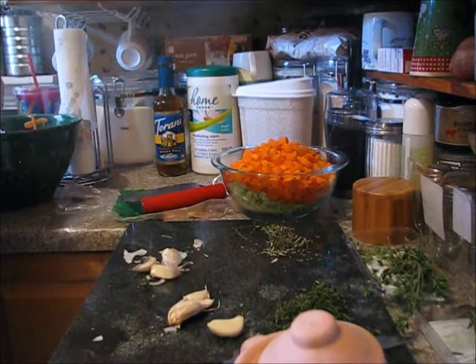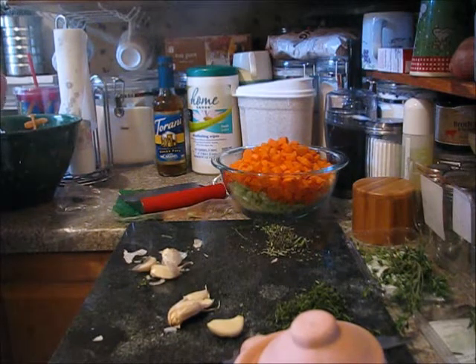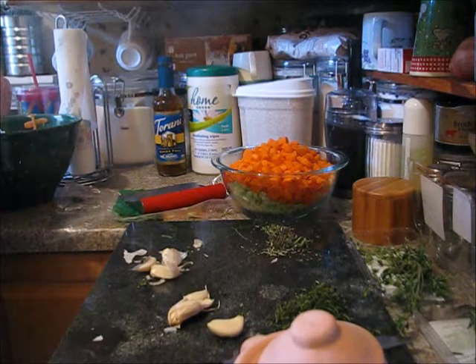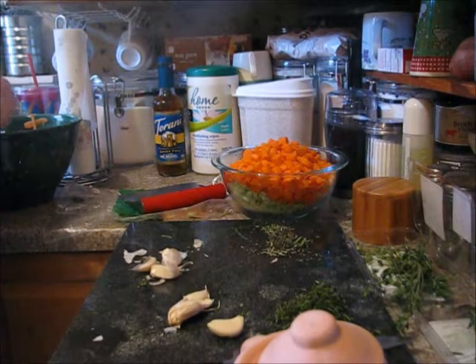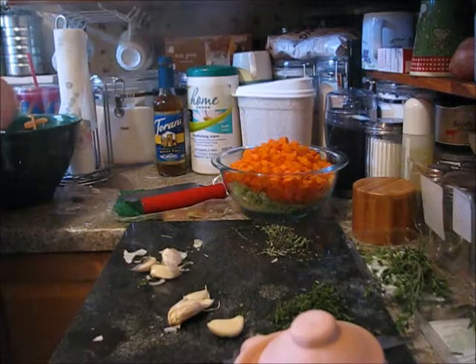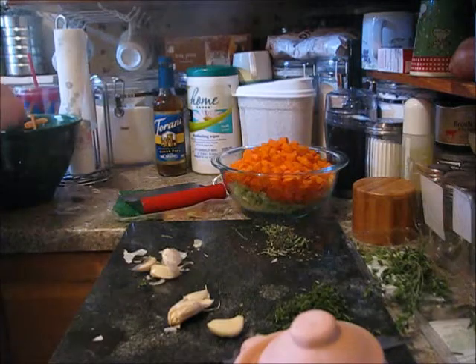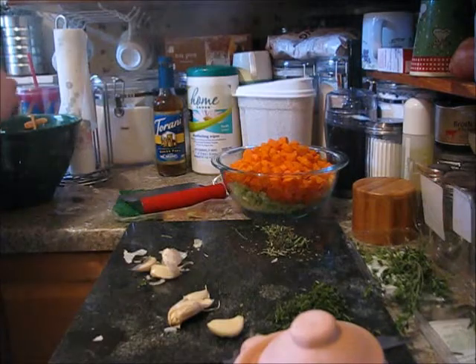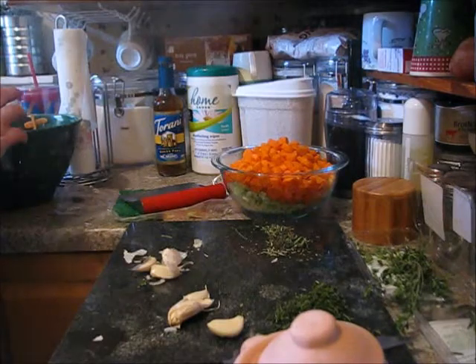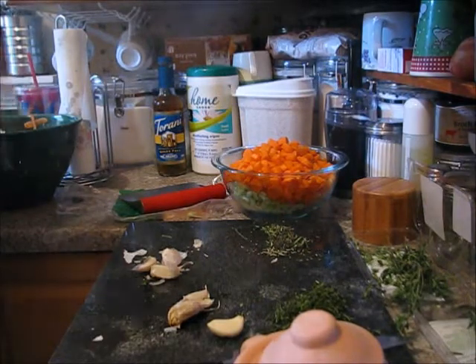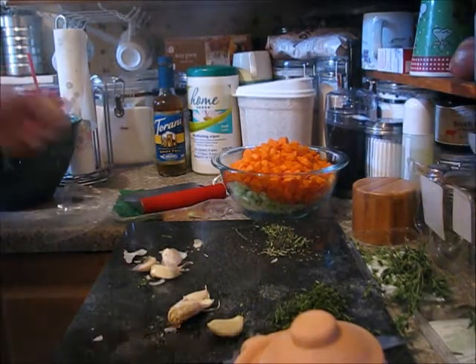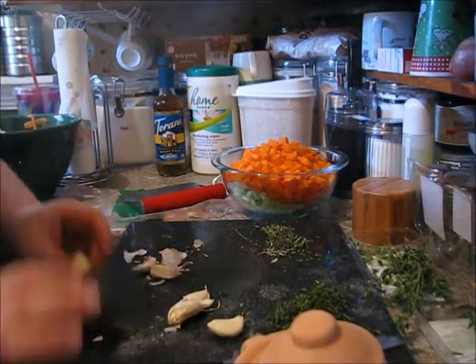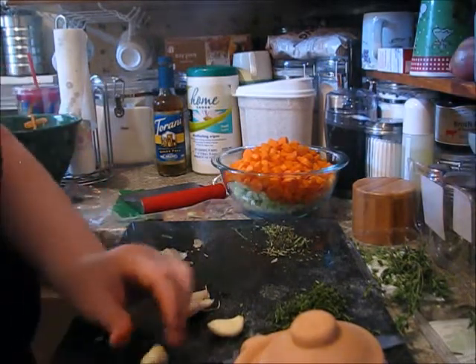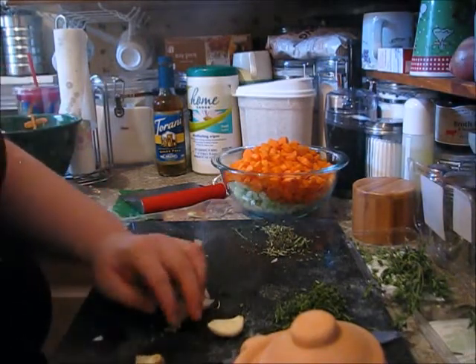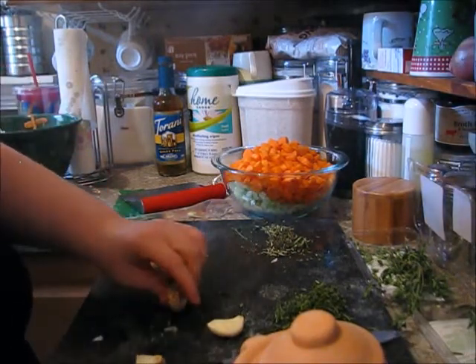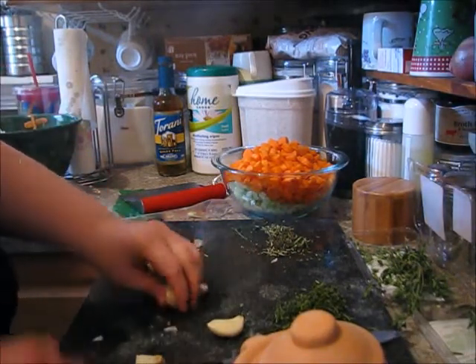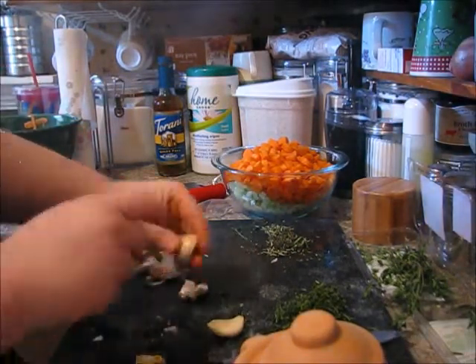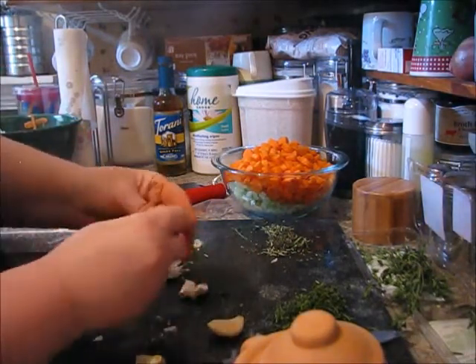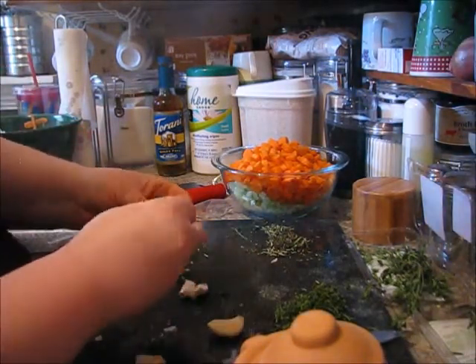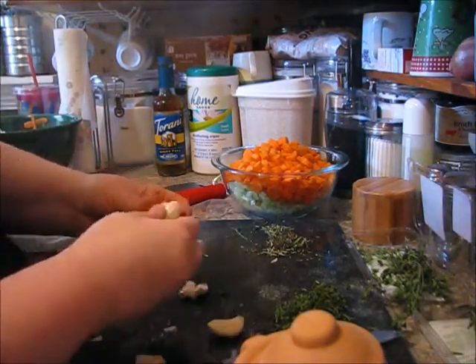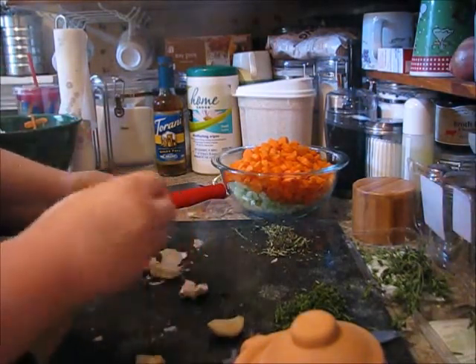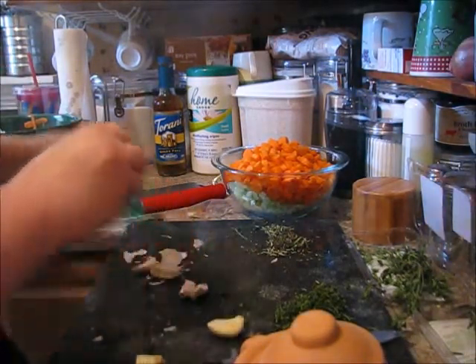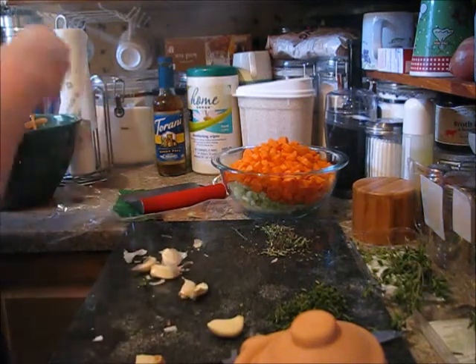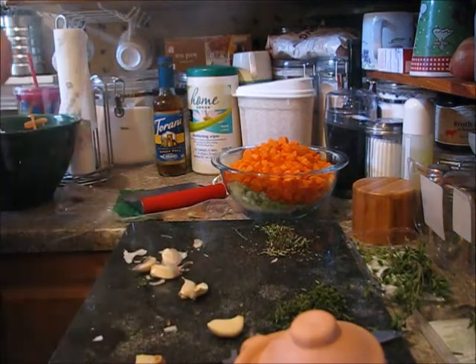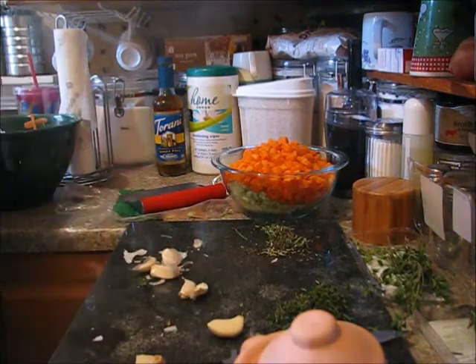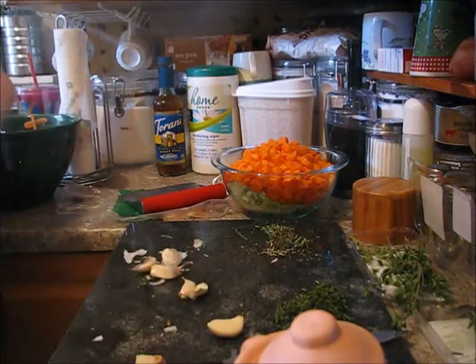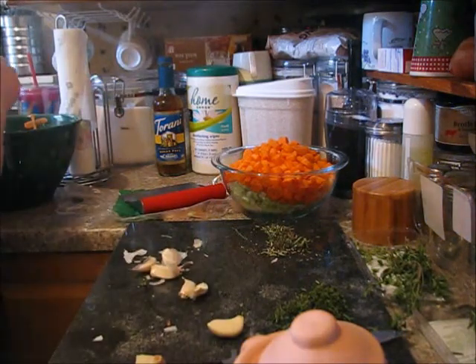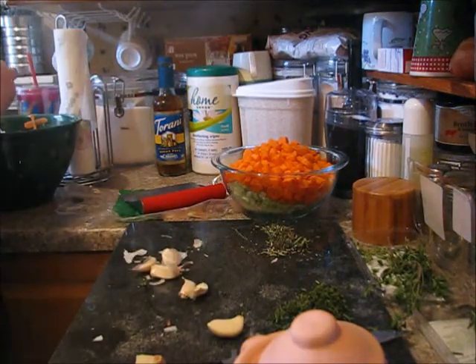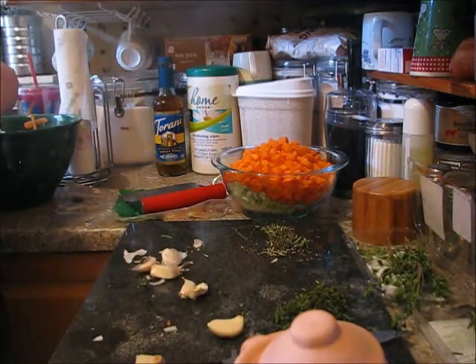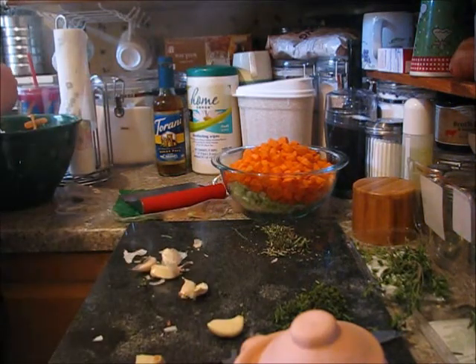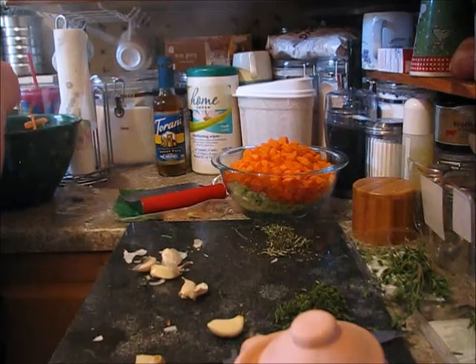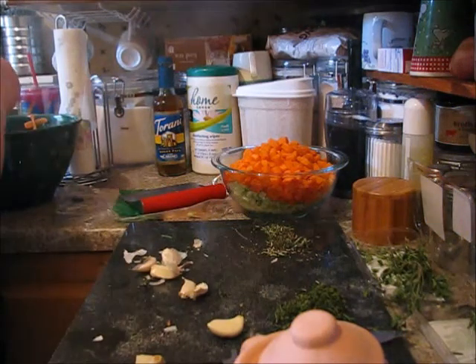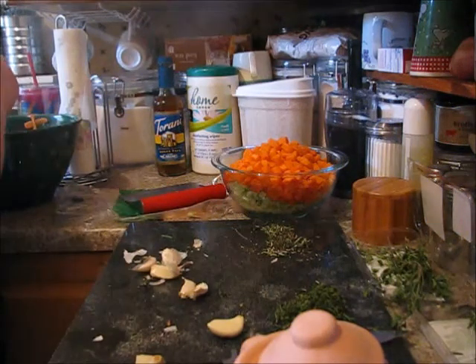To just get the jackets off the garlic, you just hit them just like that with the knife. Don't hit them too hard where you're going to smash them - that is enough to just get the jackets off.